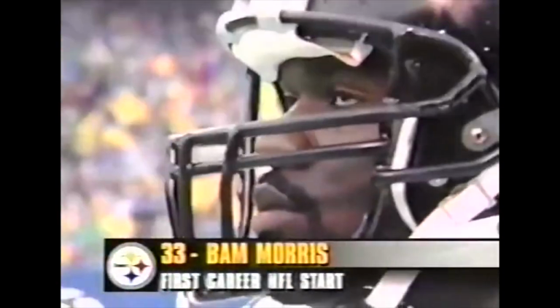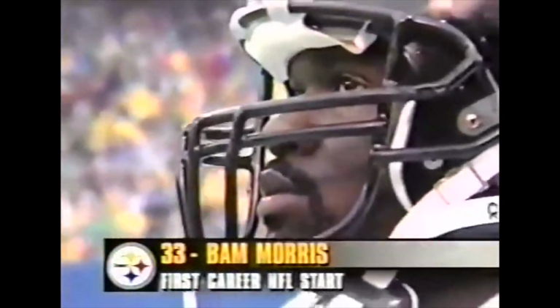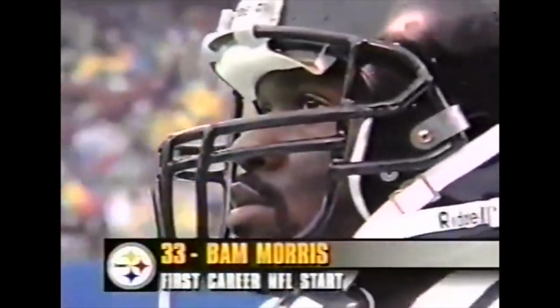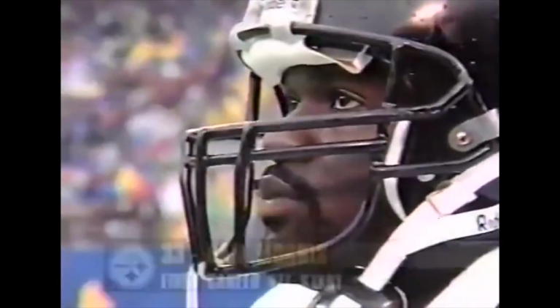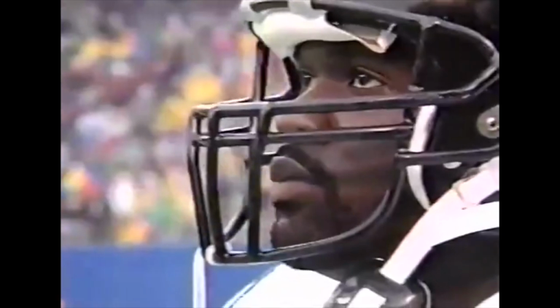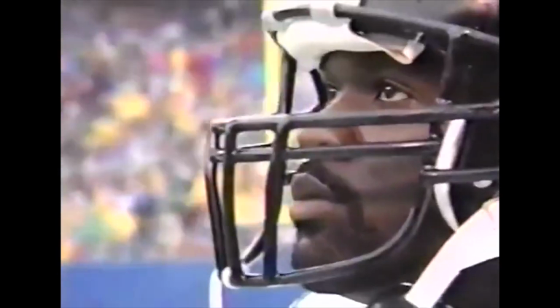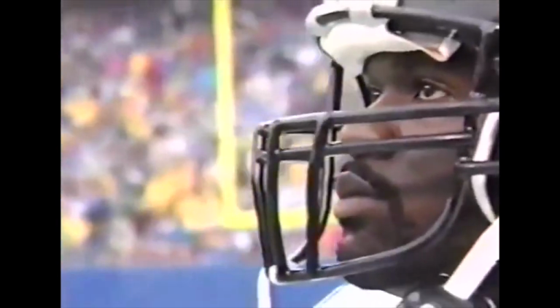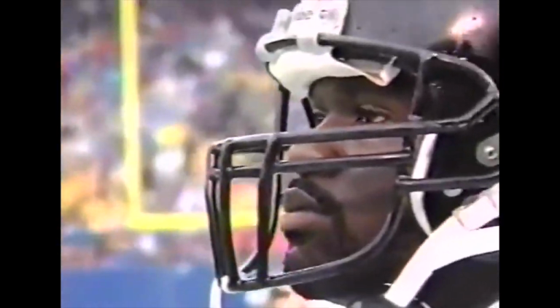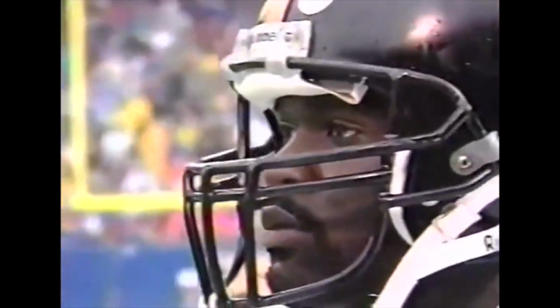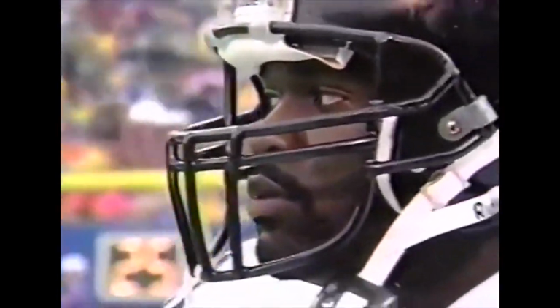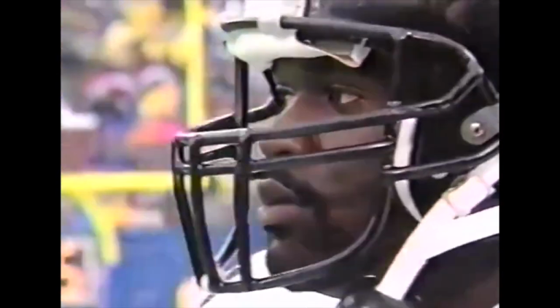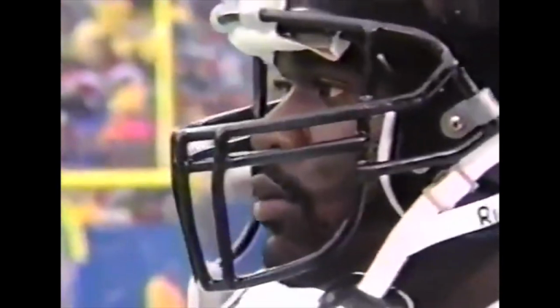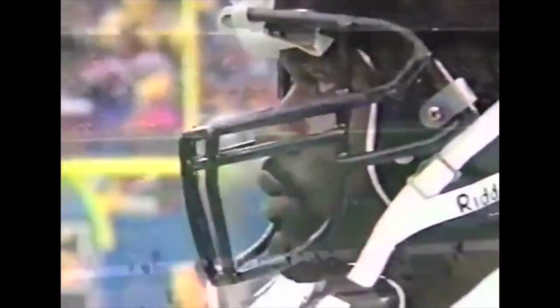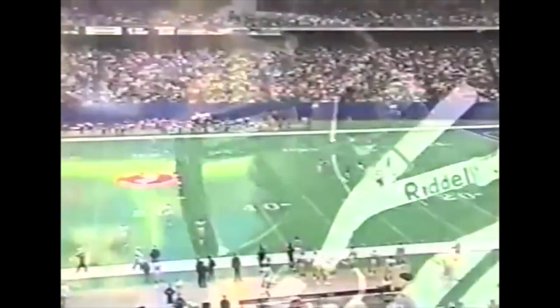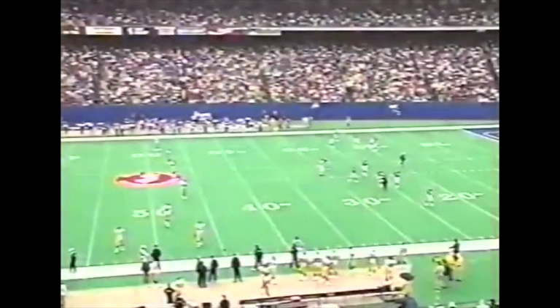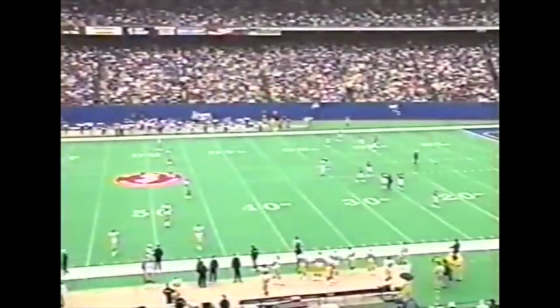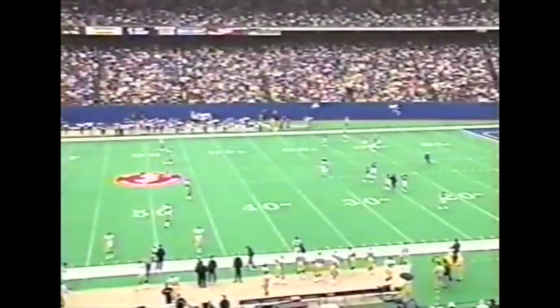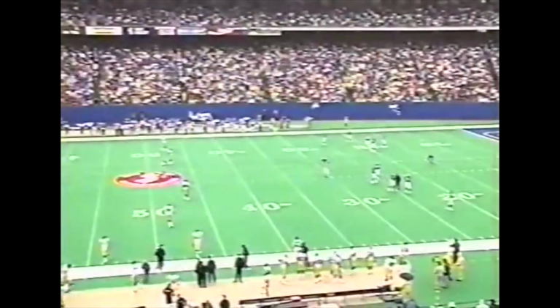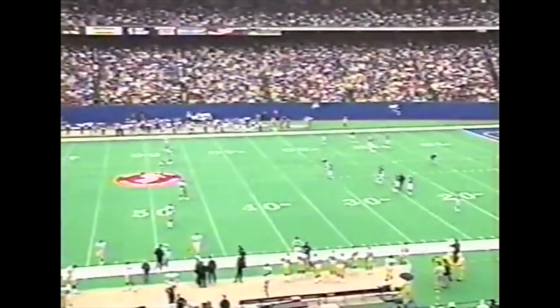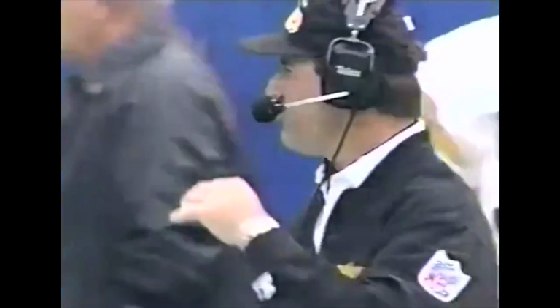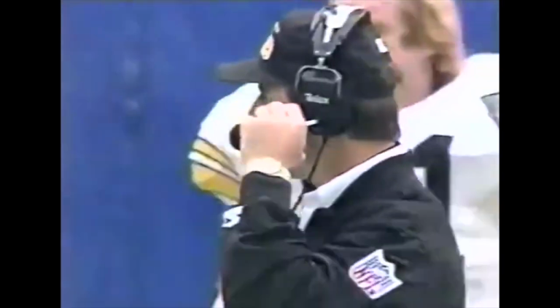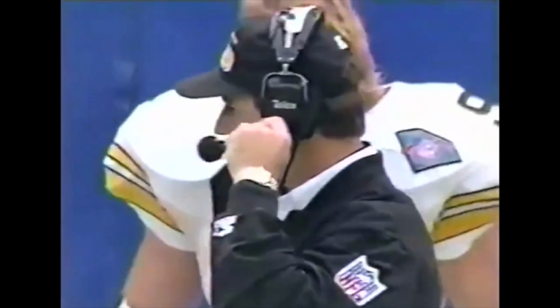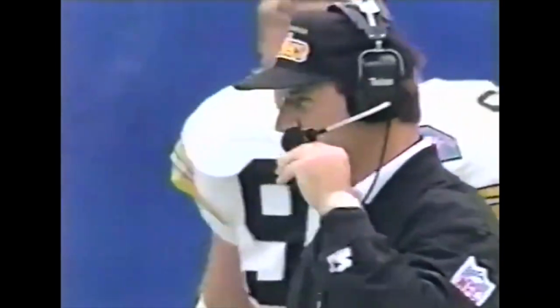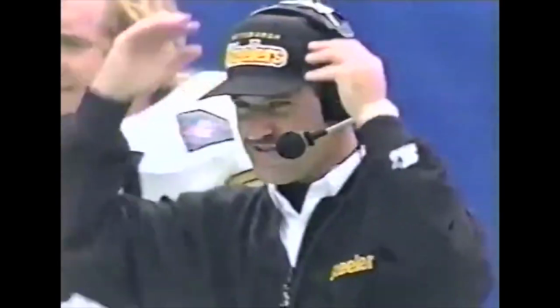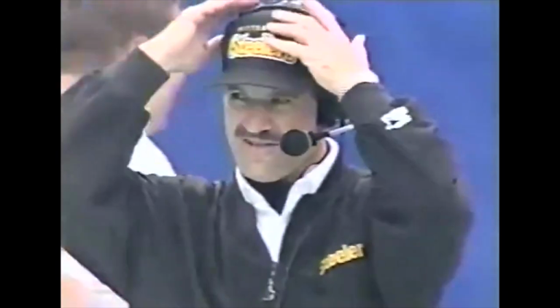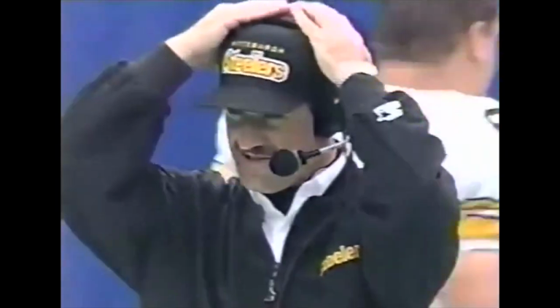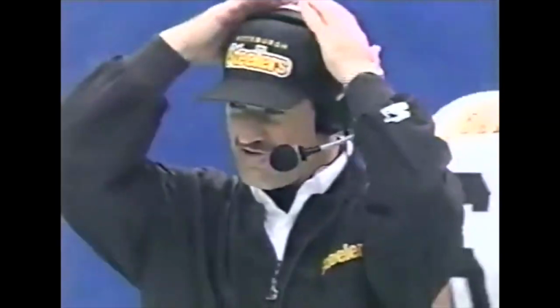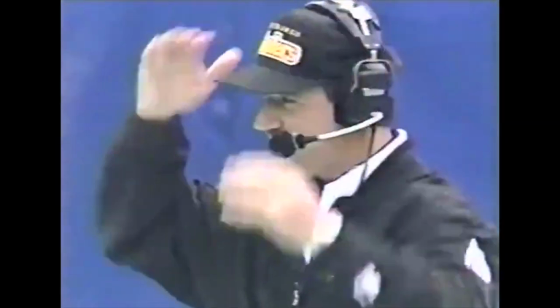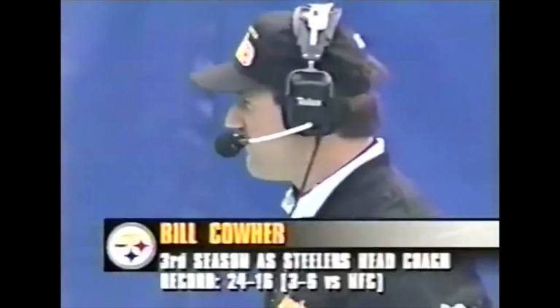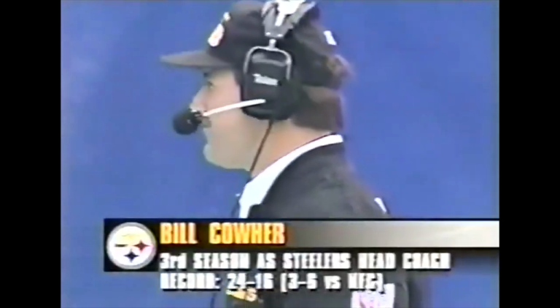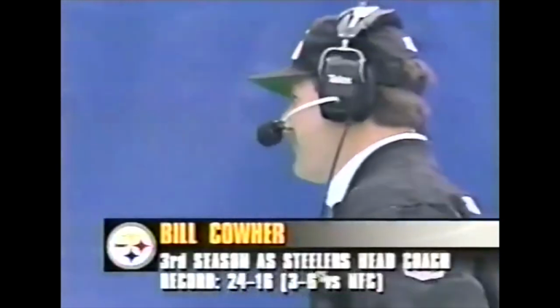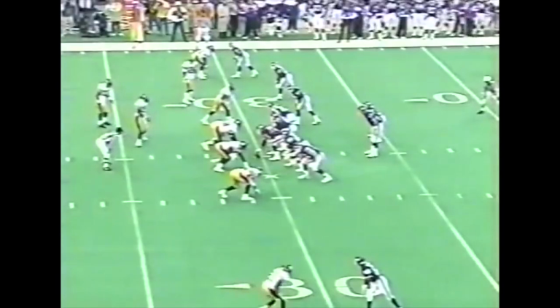It doesn't necessarily have to be Barry Foster, but in Bam Morris they believe he's a bigger, faster, stronger version of Barry Foster. Bam Morris' only problem — this is his rookie season. This is his first start.